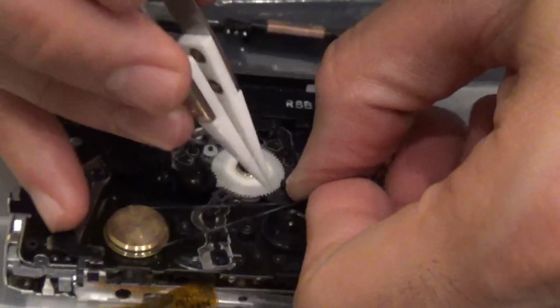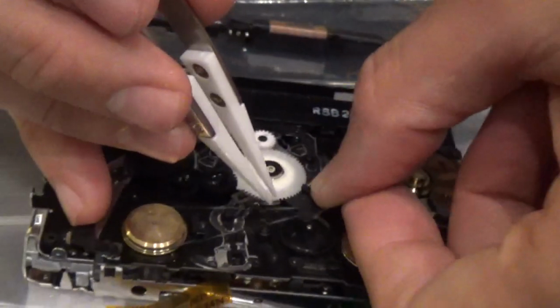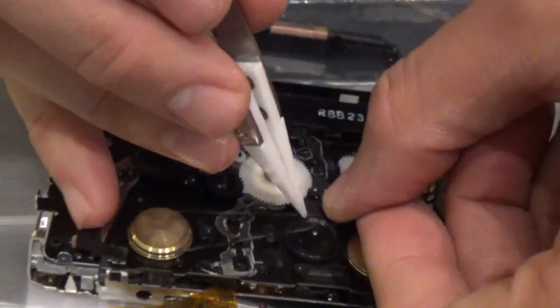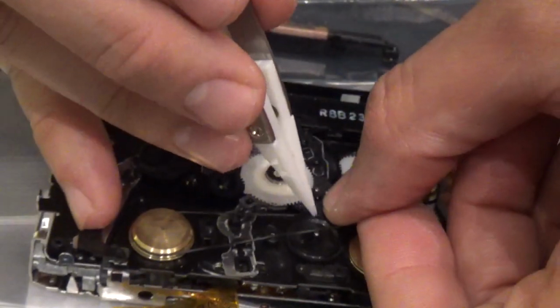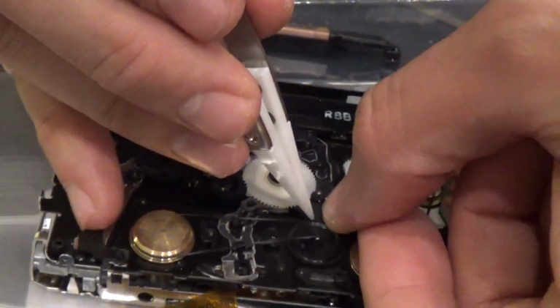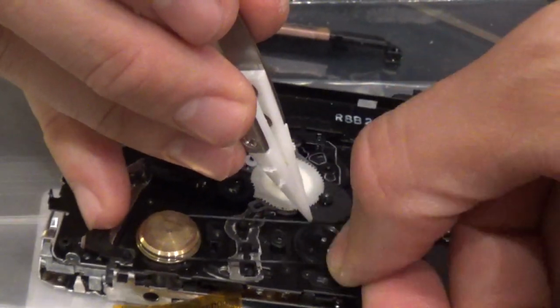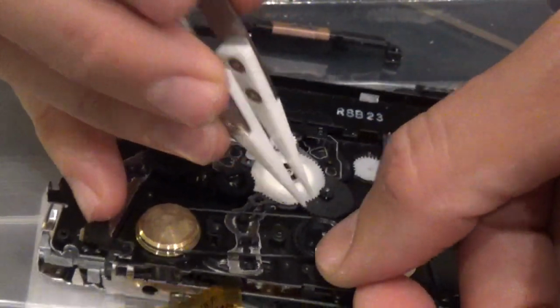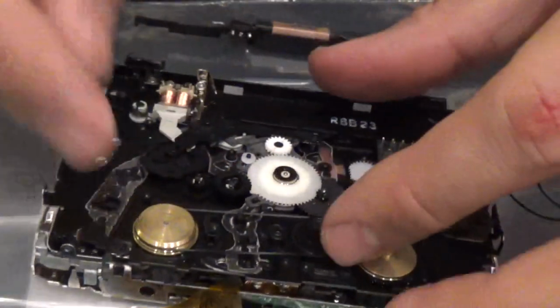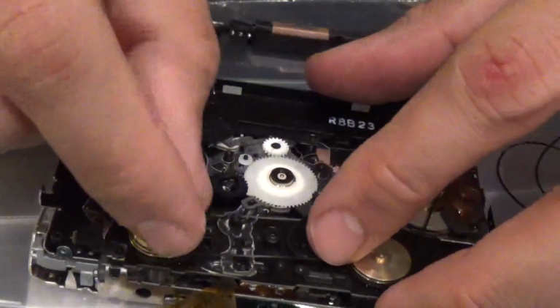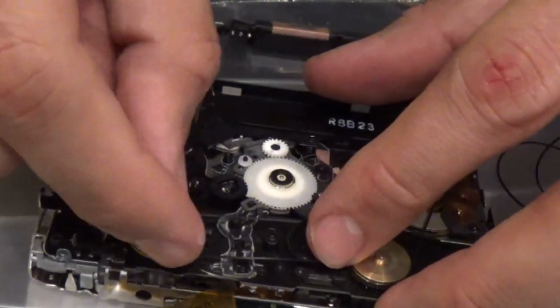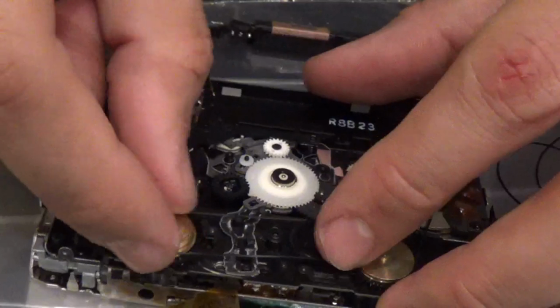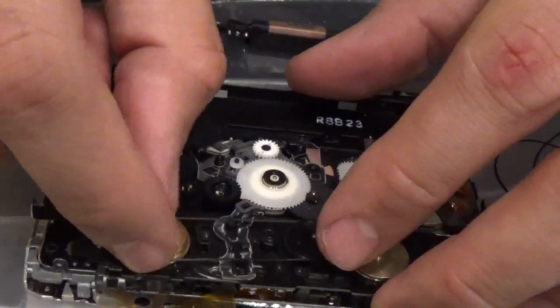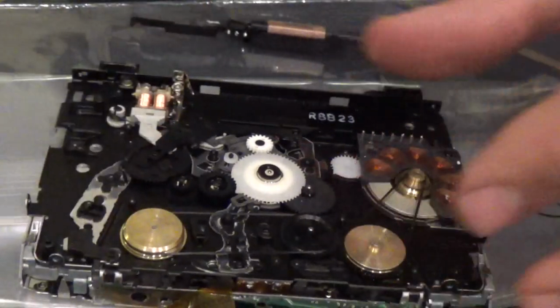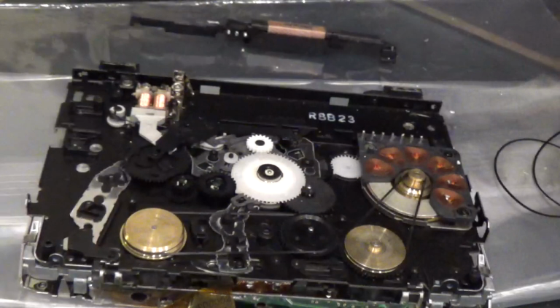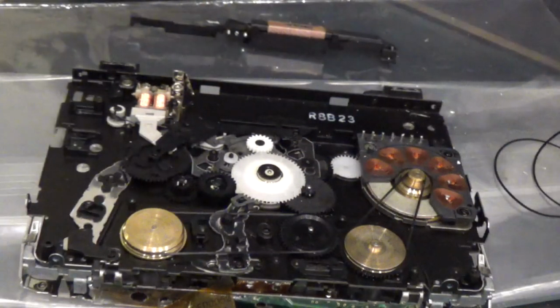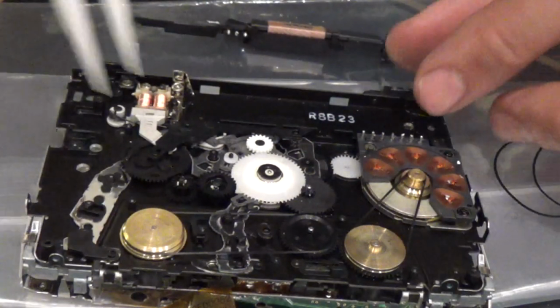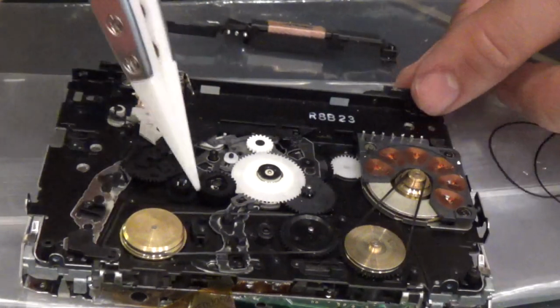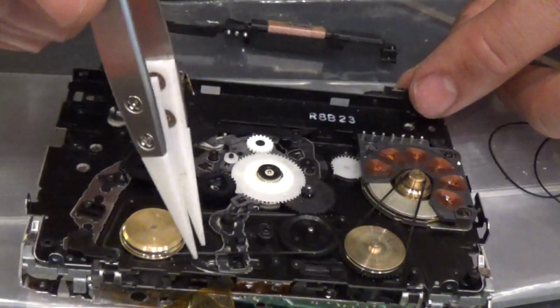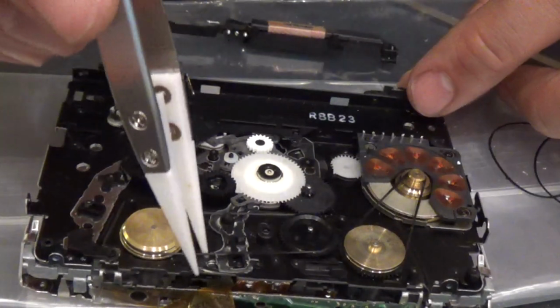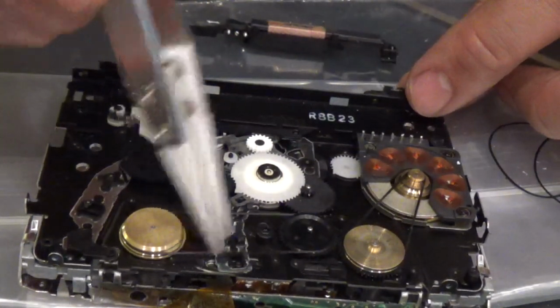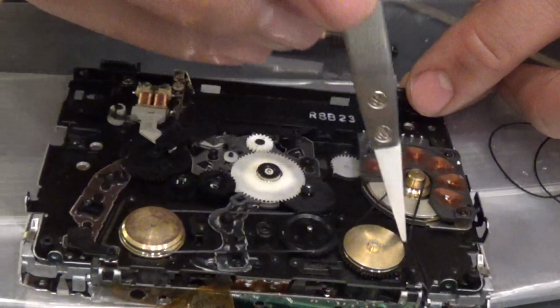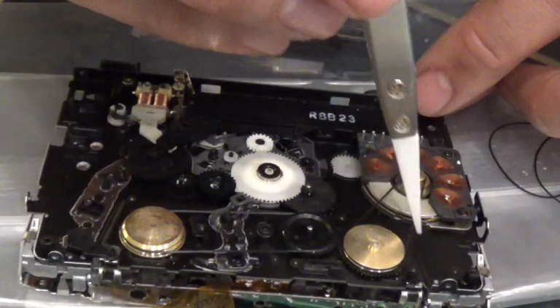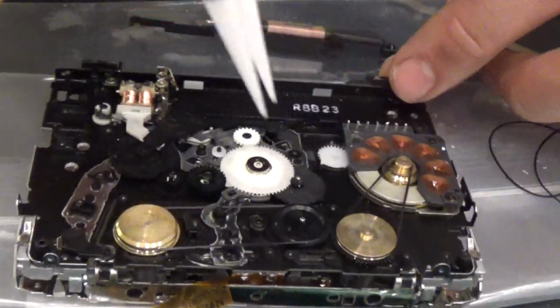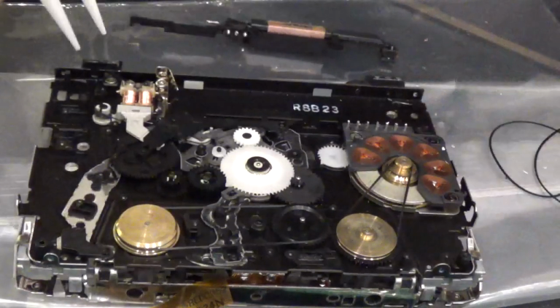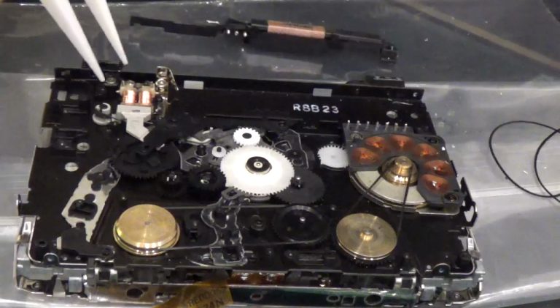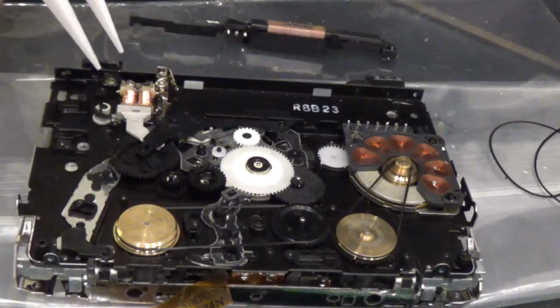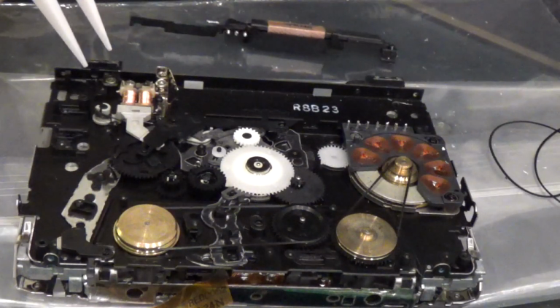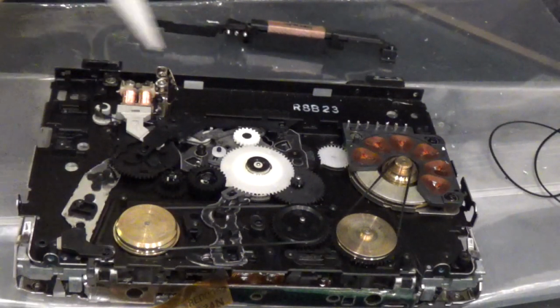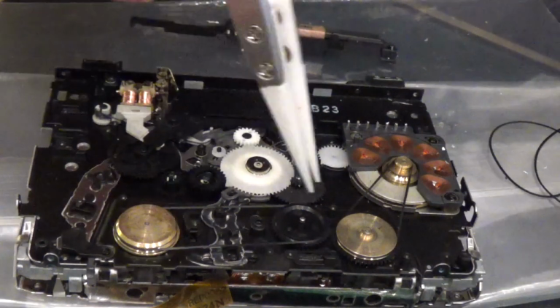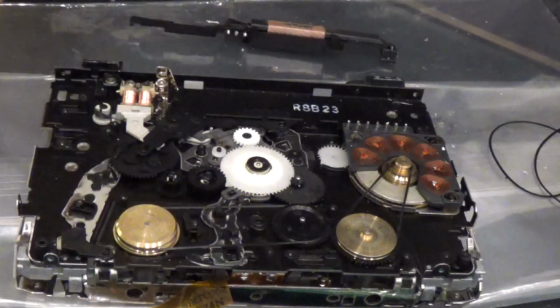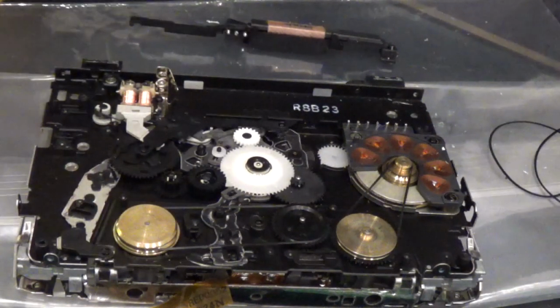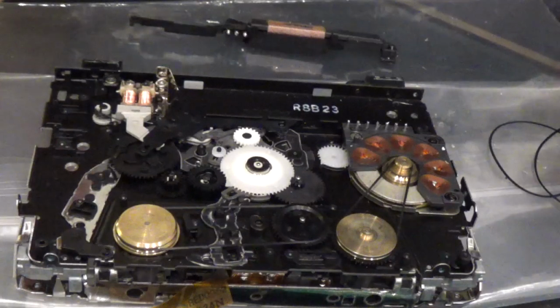That is the right size - yeah, that's better. It's got a lot more tension. The belt usually should have a bit of tension on it, so it shouldn't be loose. Once it has tension, you know that the belt has been put in correctly.